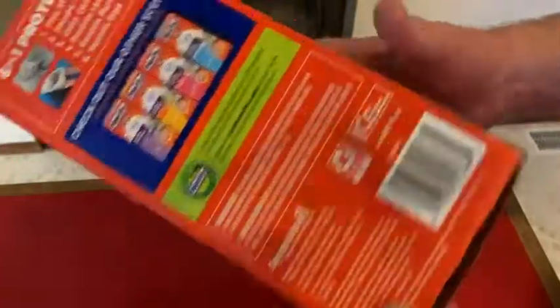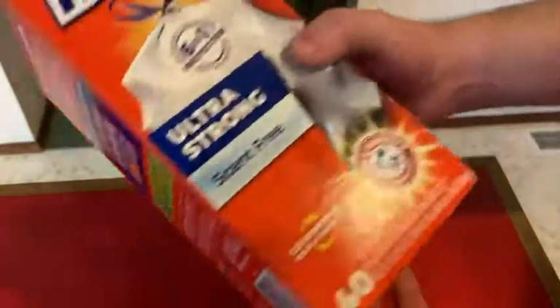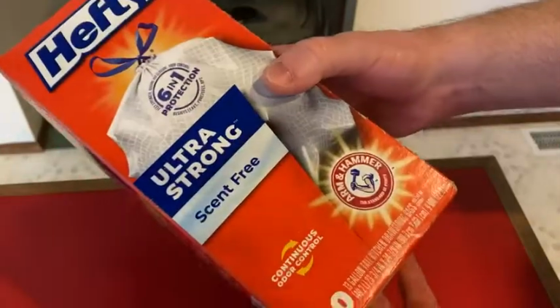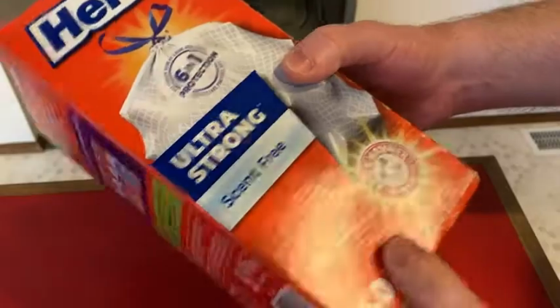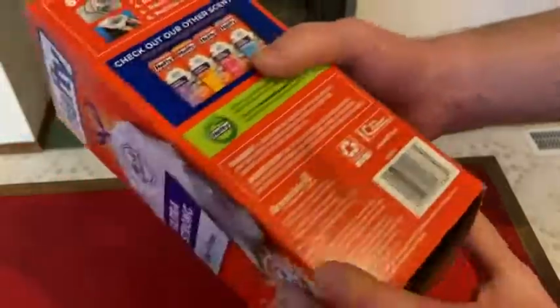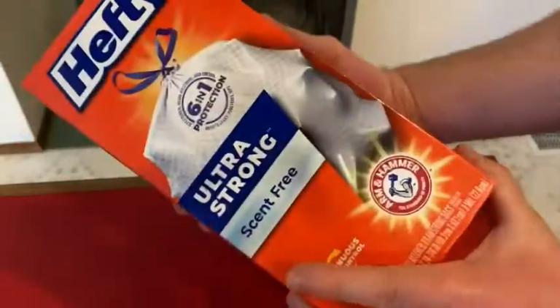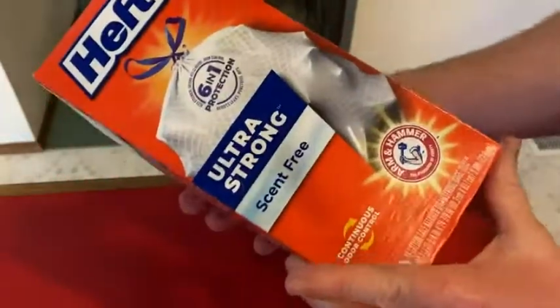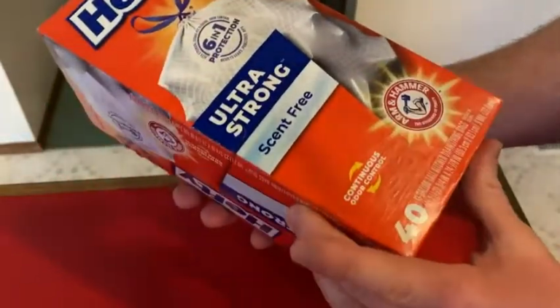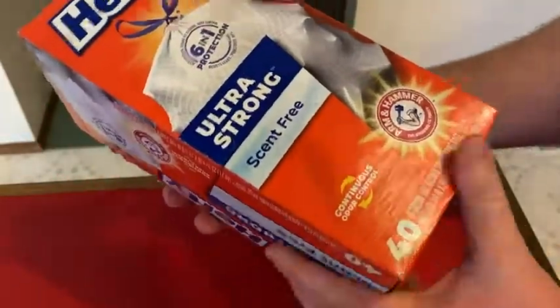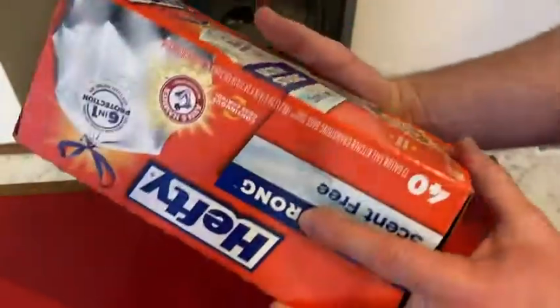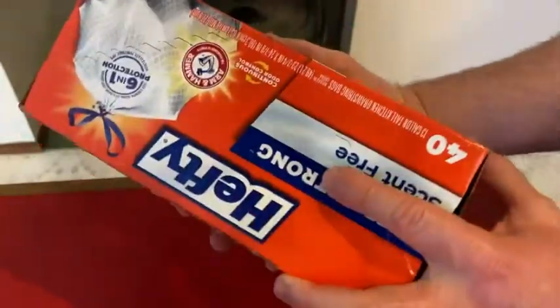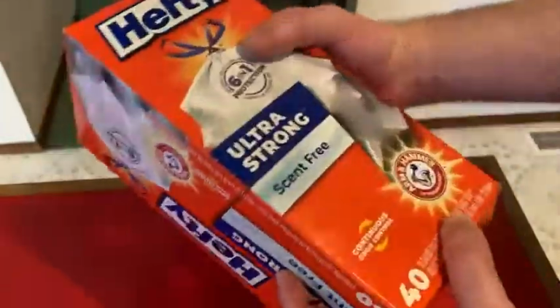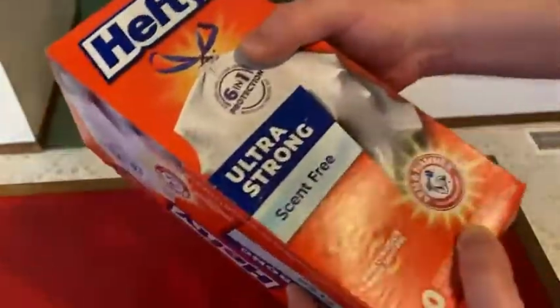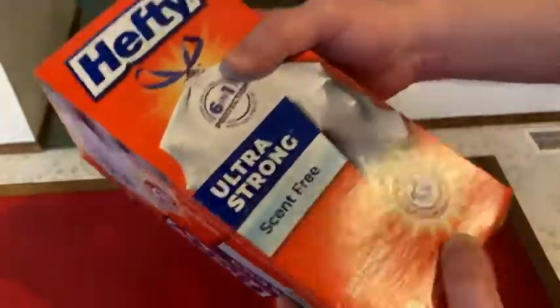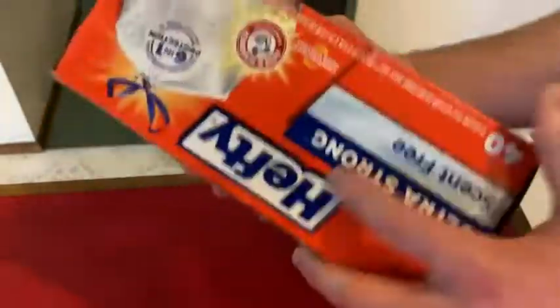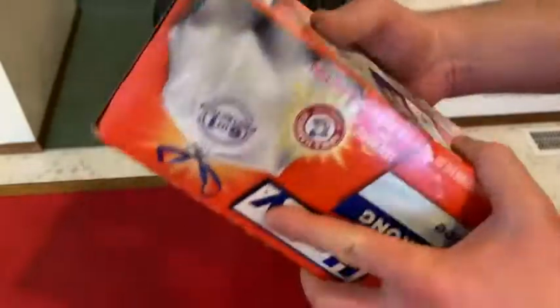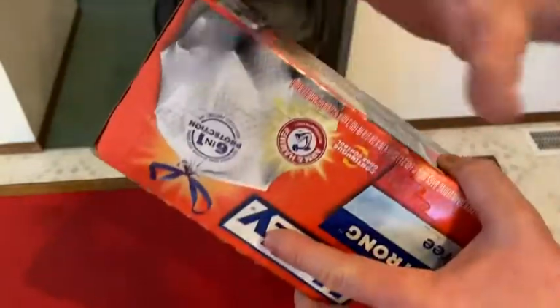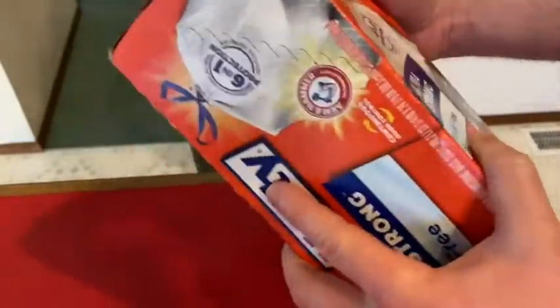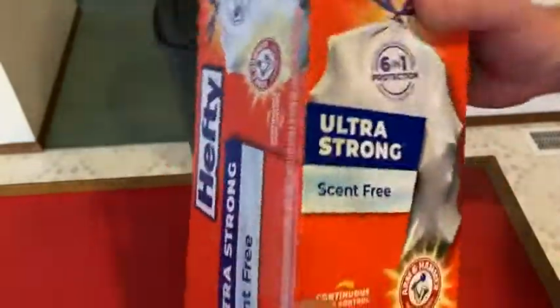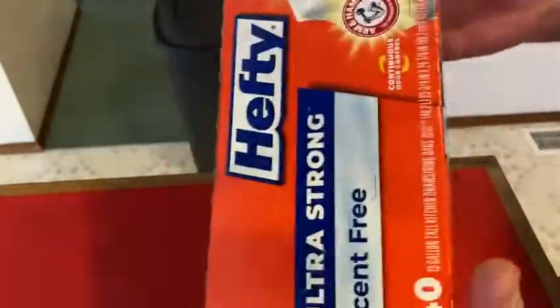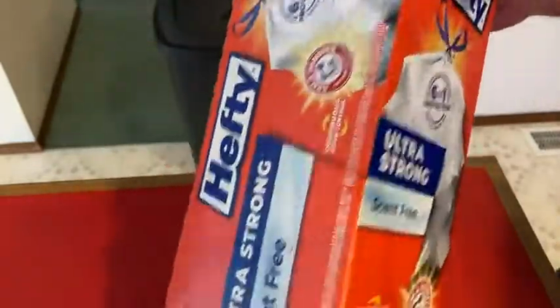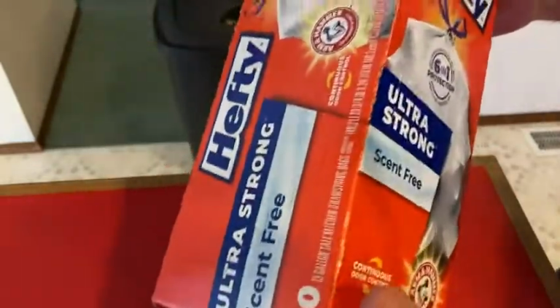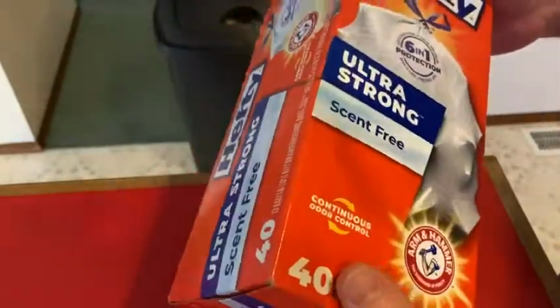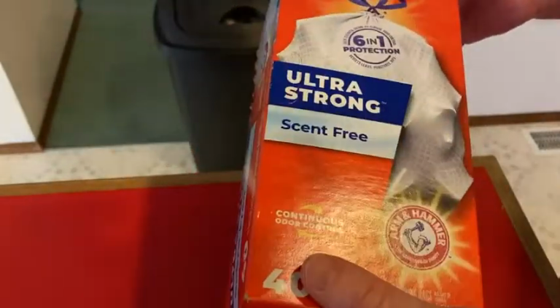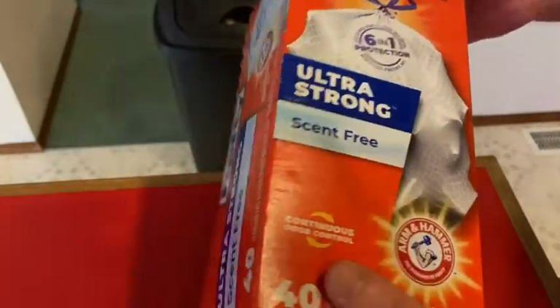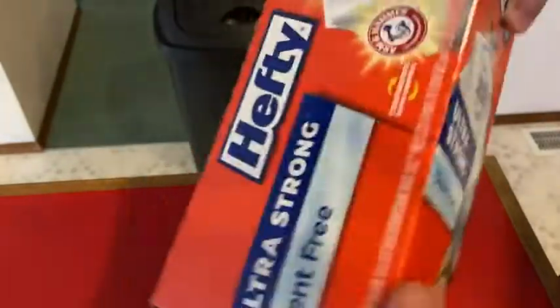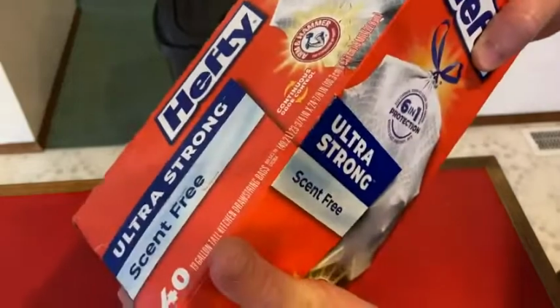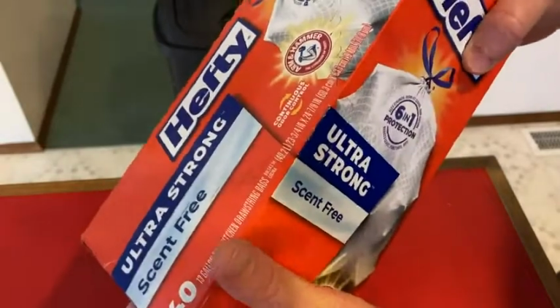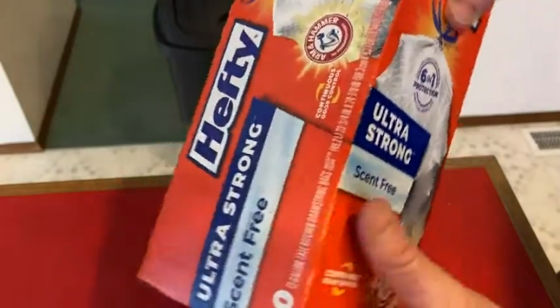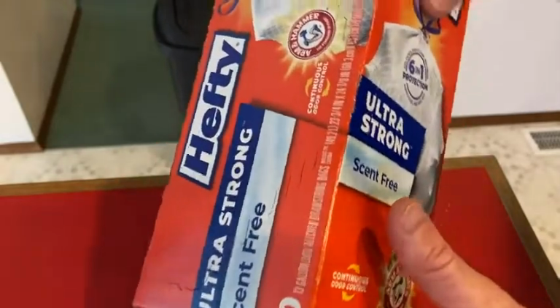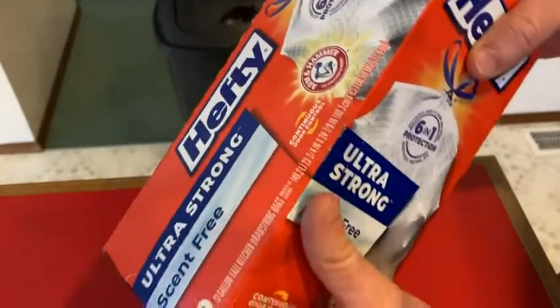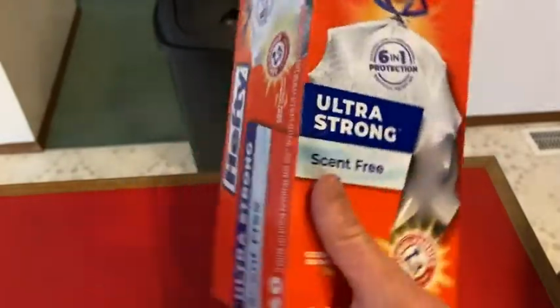You get 40 in this box. My first impressions are that the box is very, very big. Didn't expect a box this big. I guess the last time I bought trash bags, I bought the really small ones for my office trash can.